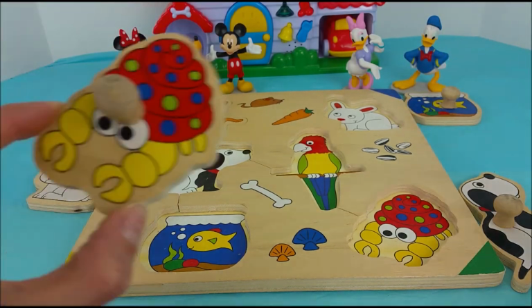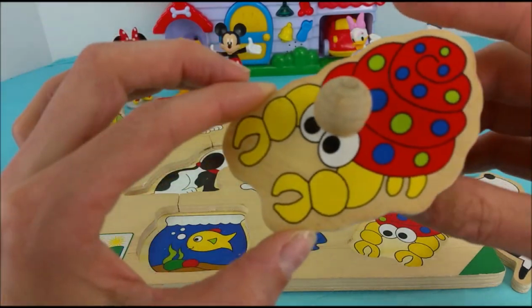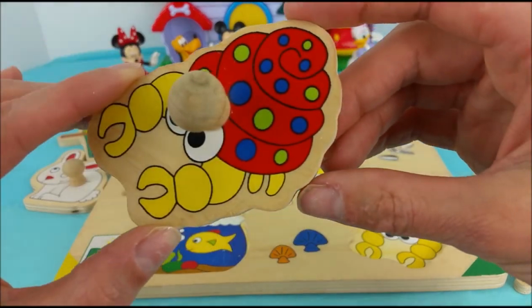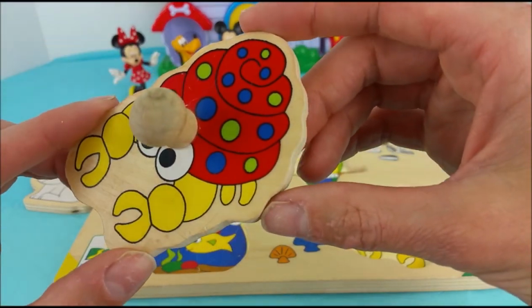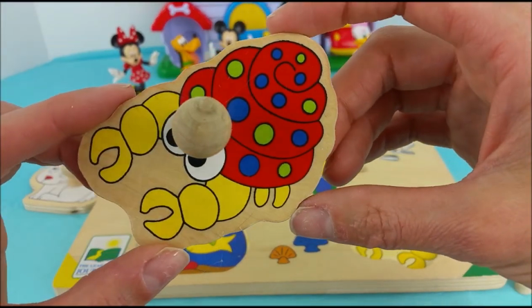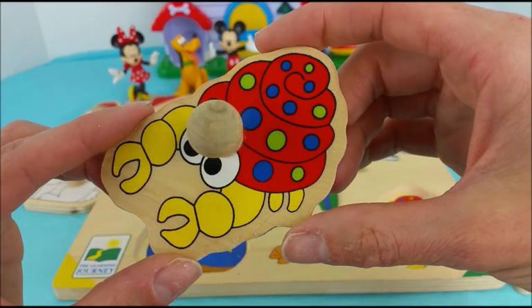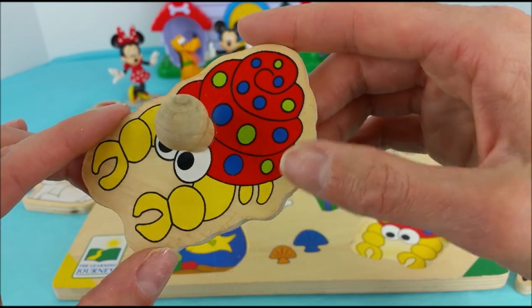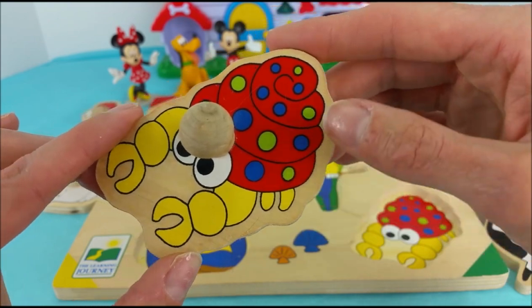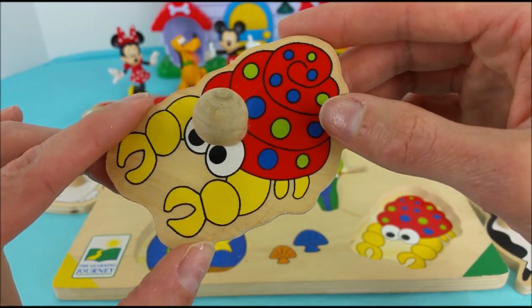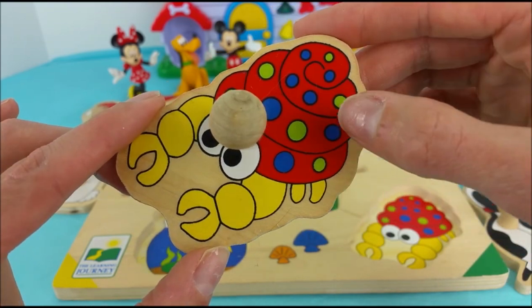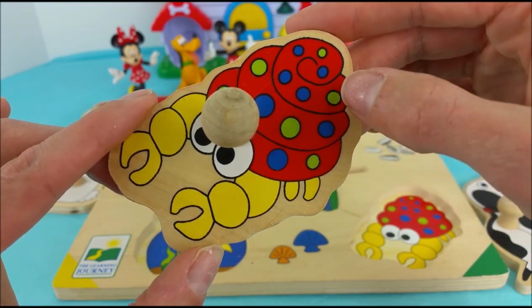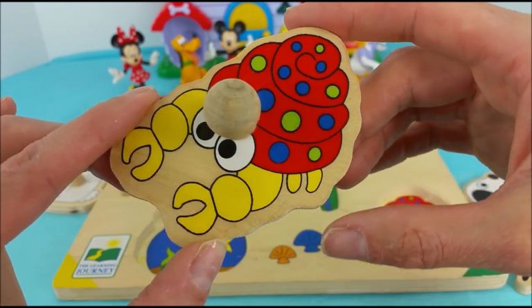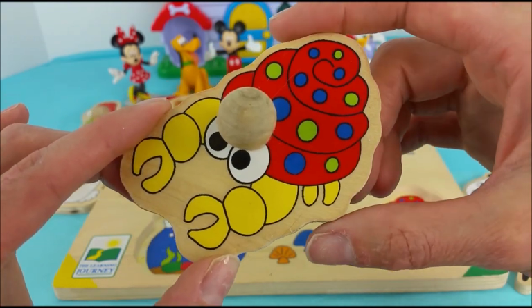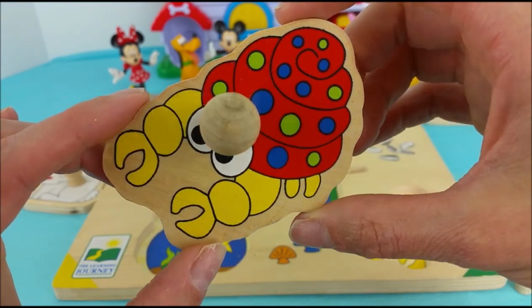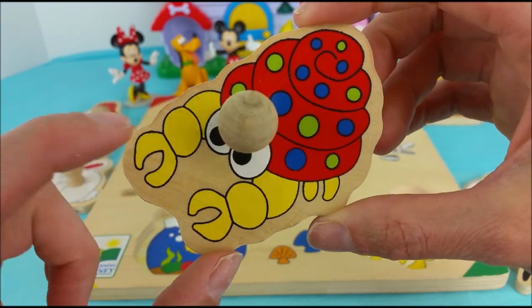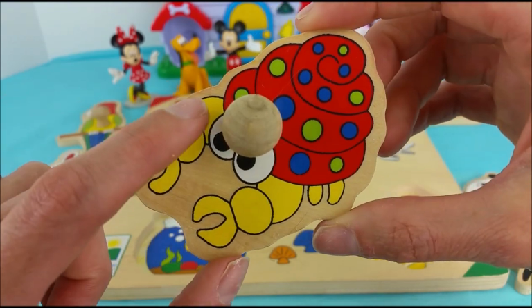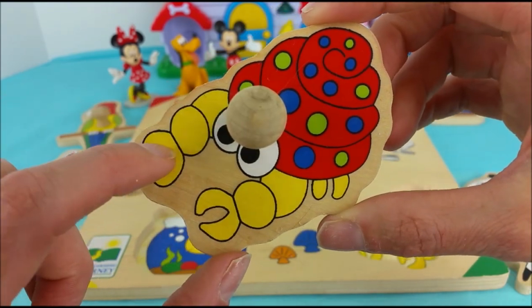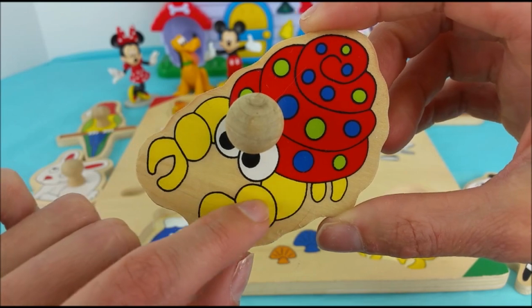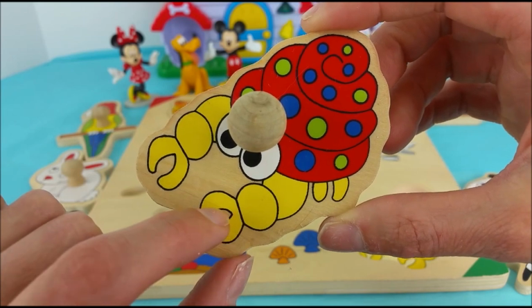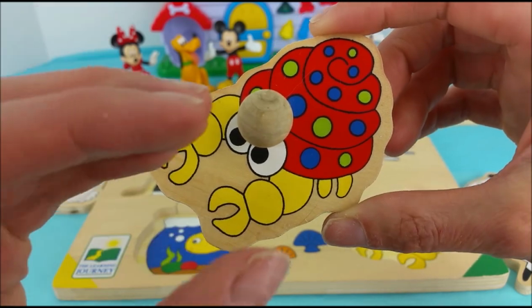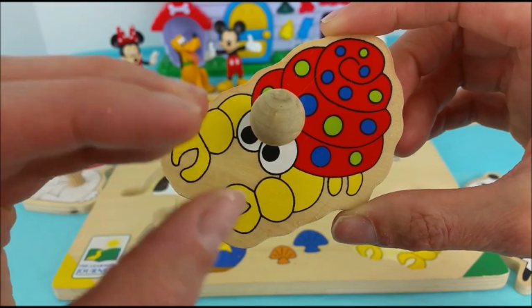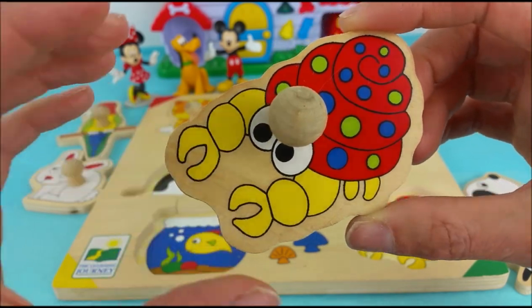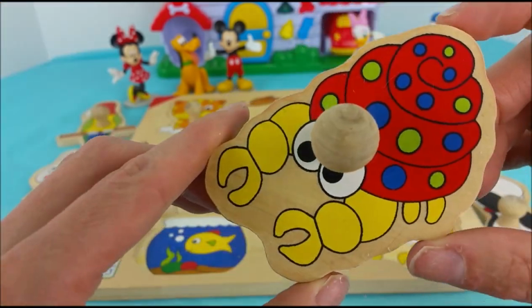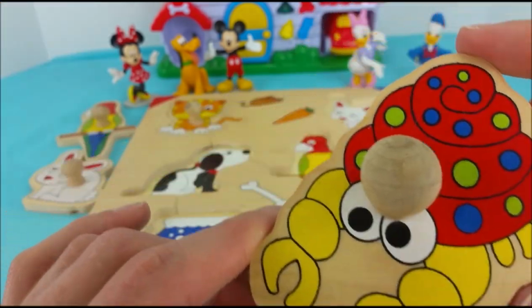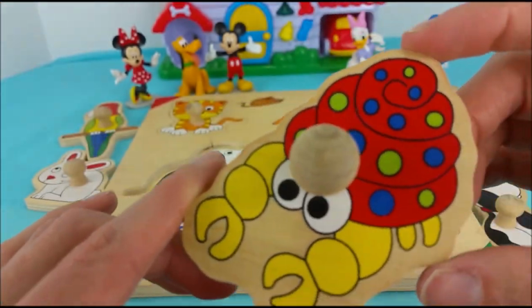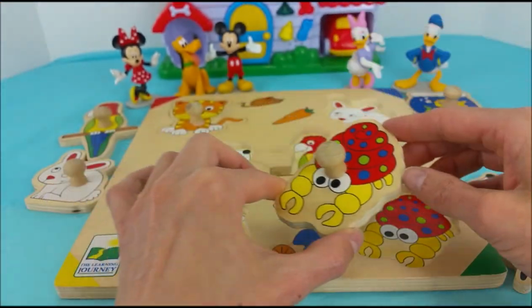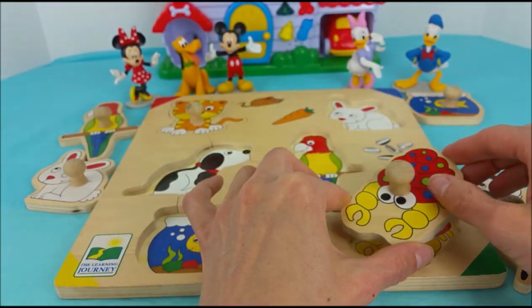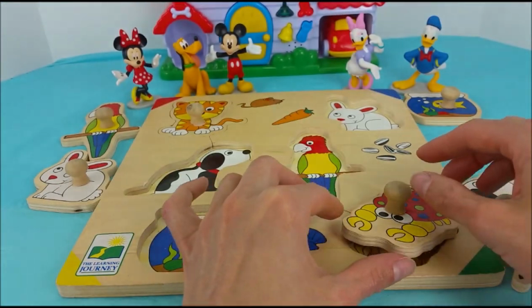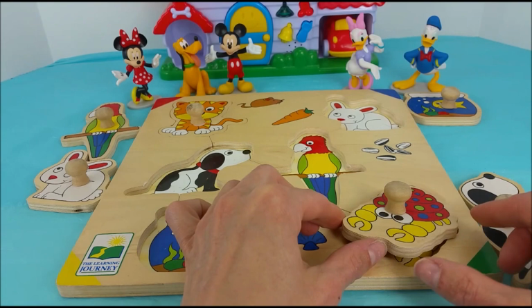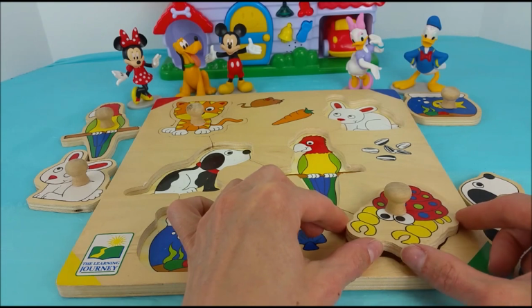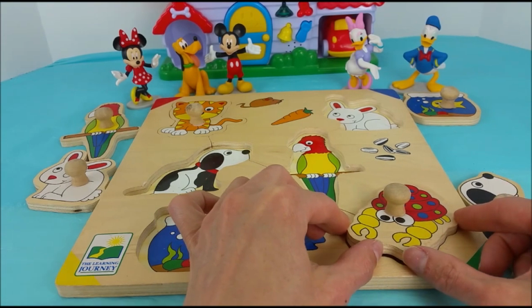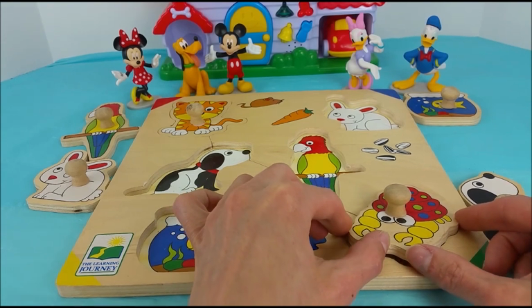Here we have a little hermit crab. He has a red and blue and green shell and yellow arms with pinchers. This little guy goes right down here in the corner and you just wiggle him in.